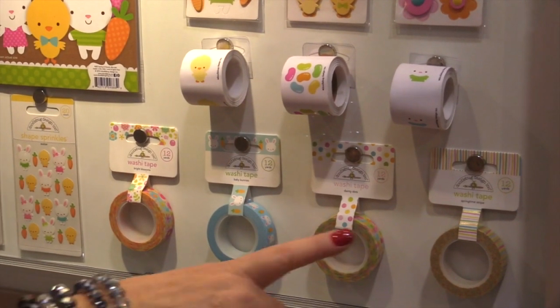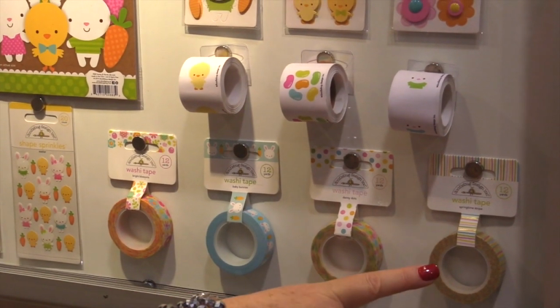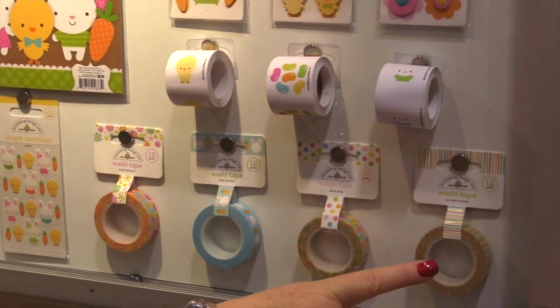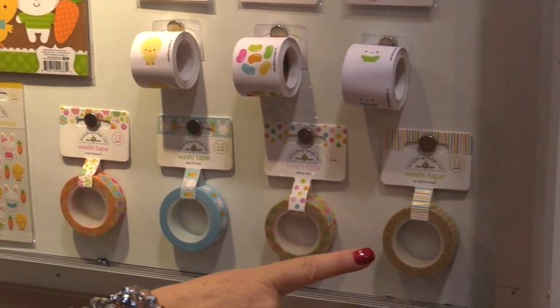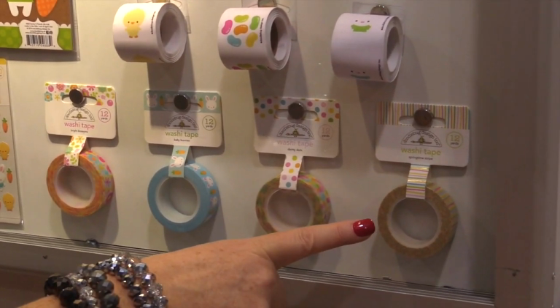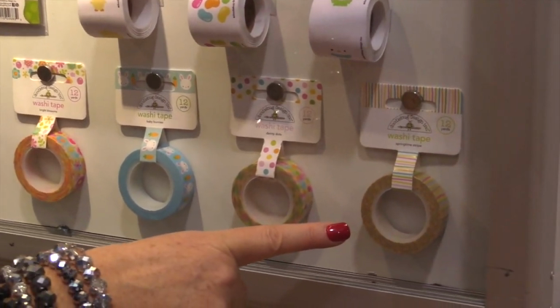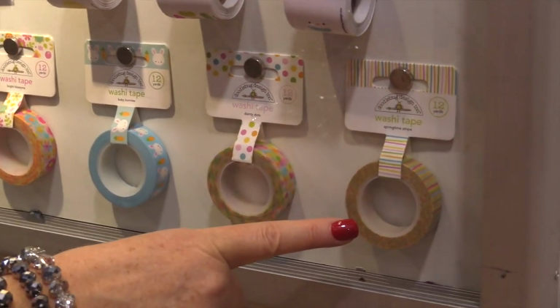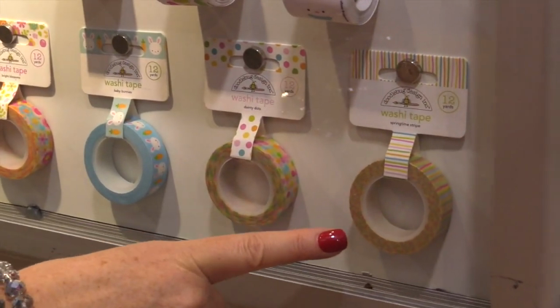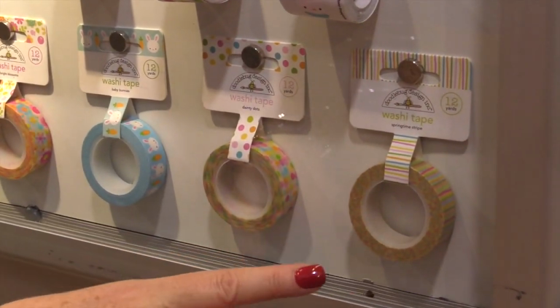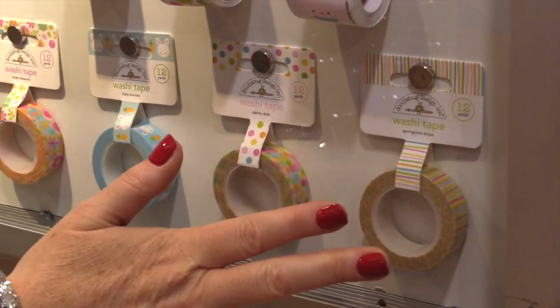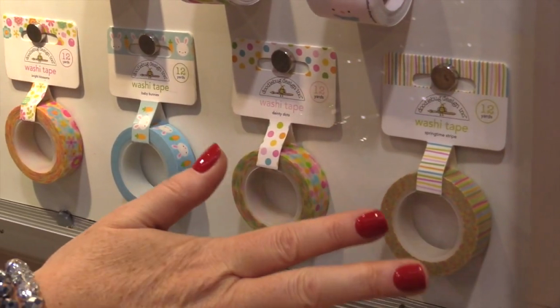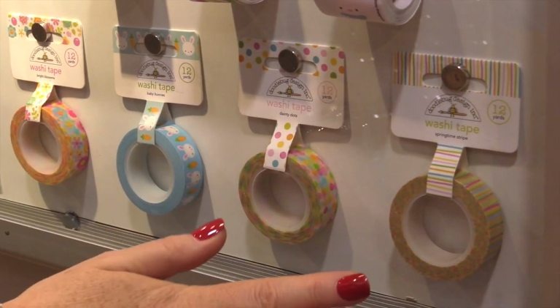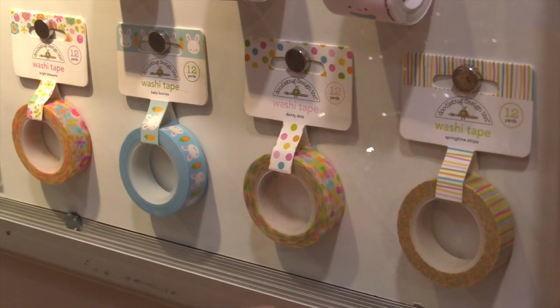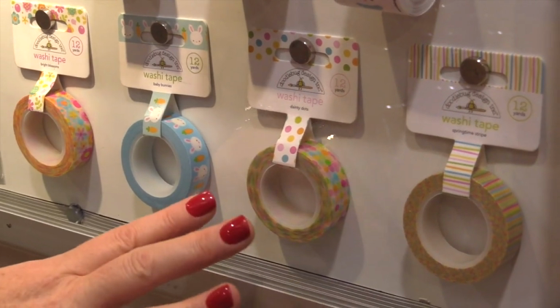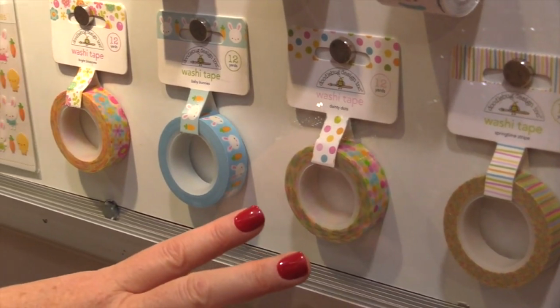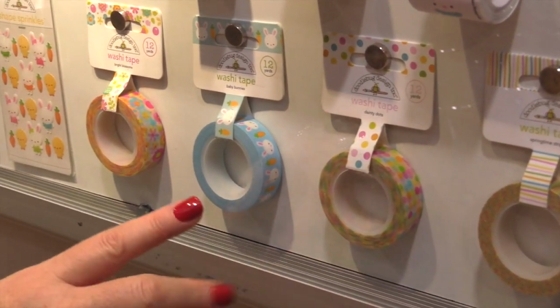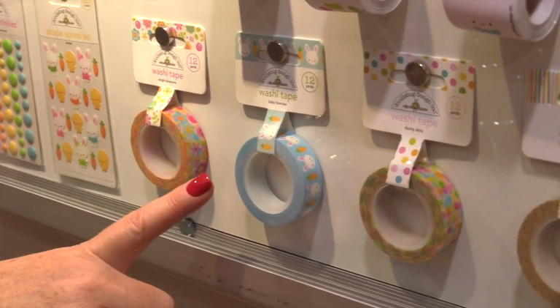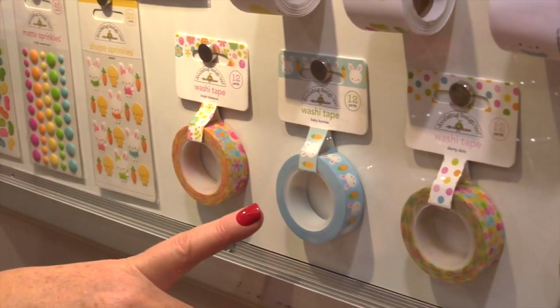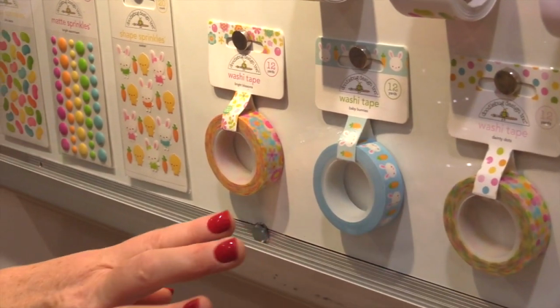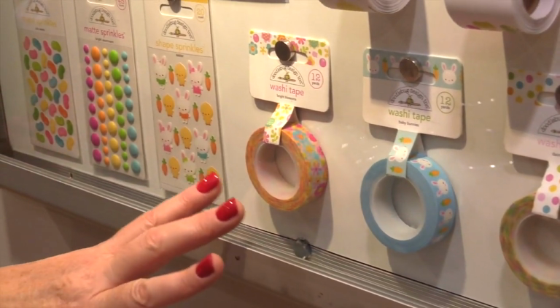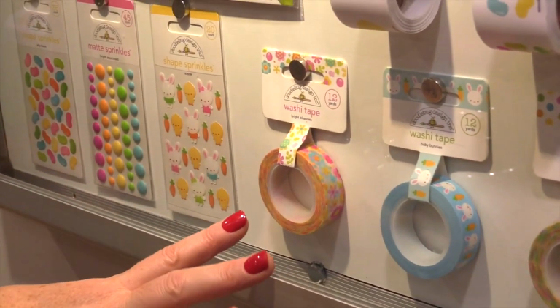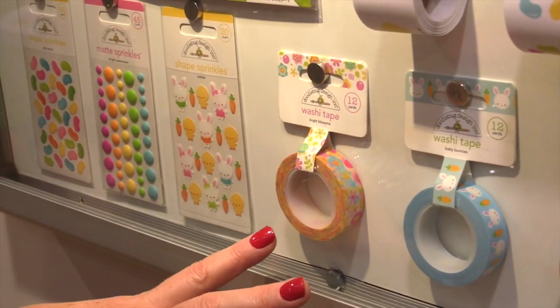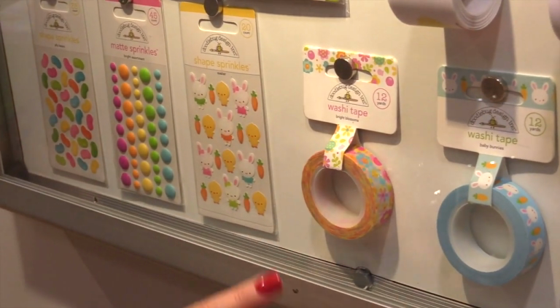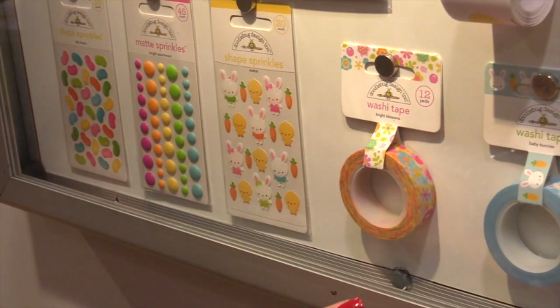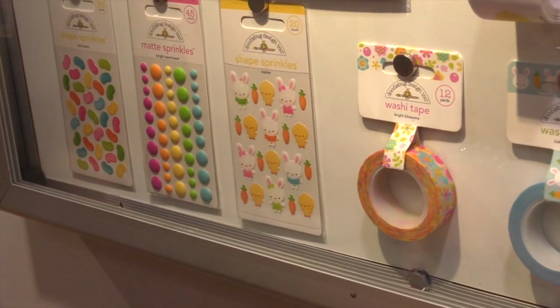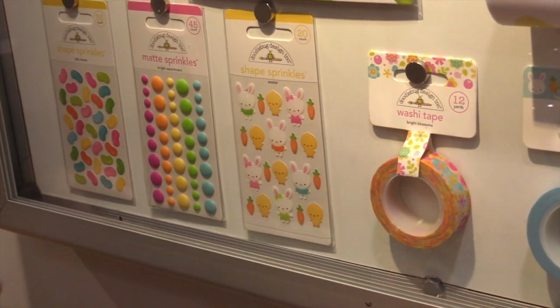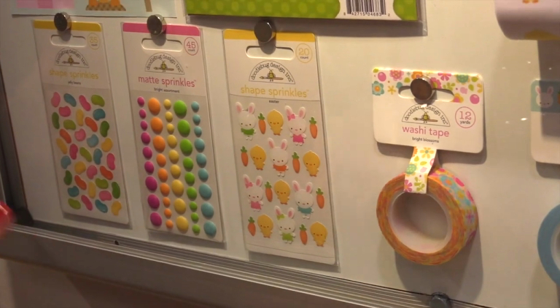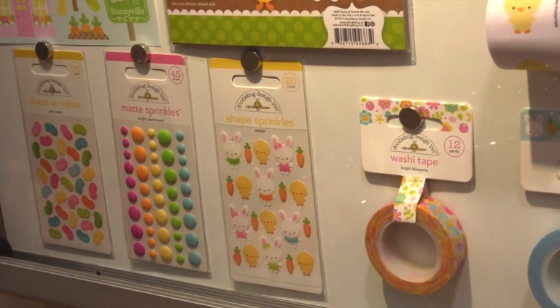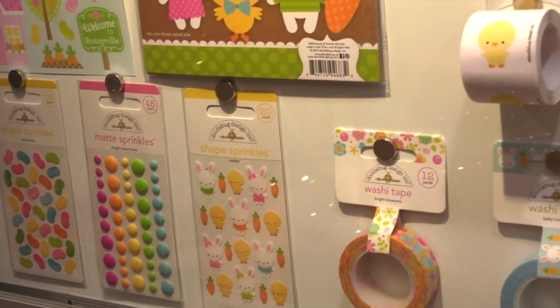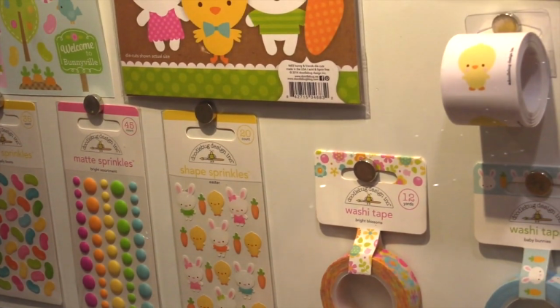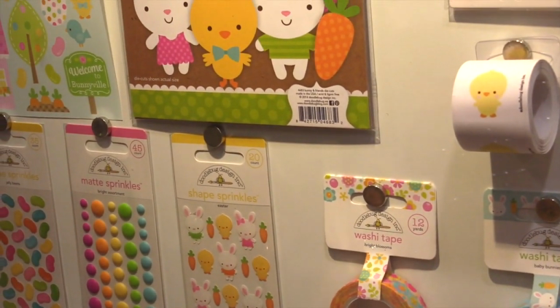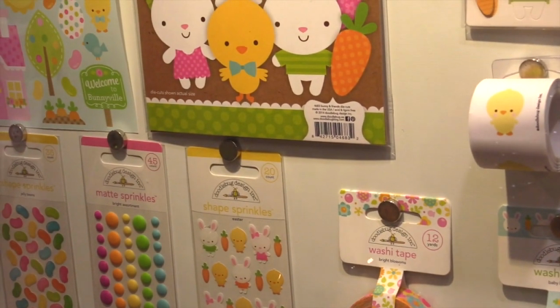Of course they have the adorable washi tape — springtime stripe, dainty dots, baby bunnies, bright blossoms. These are so much fun on cards, layouts, and decor projects.